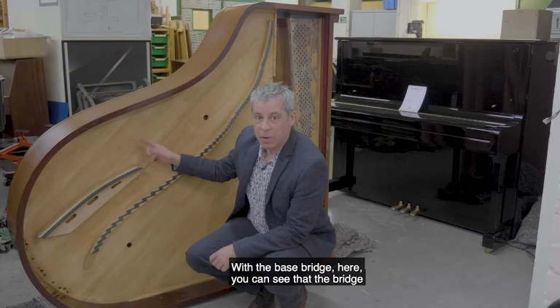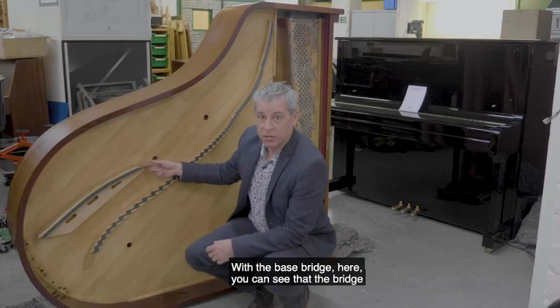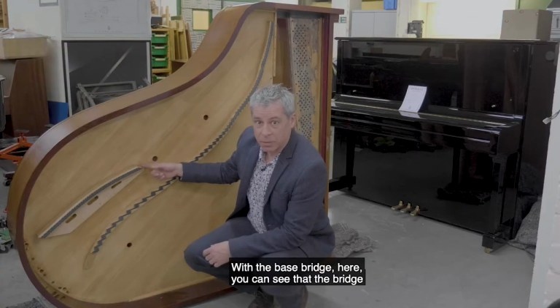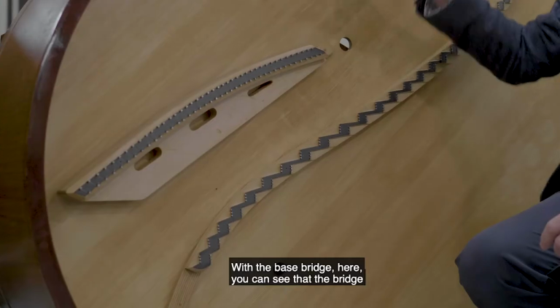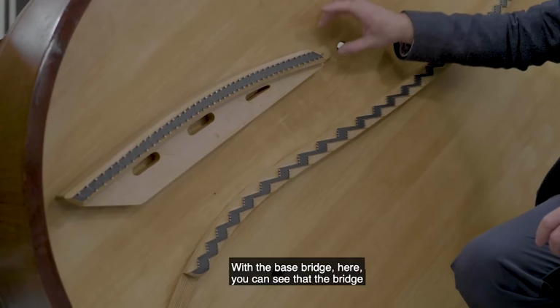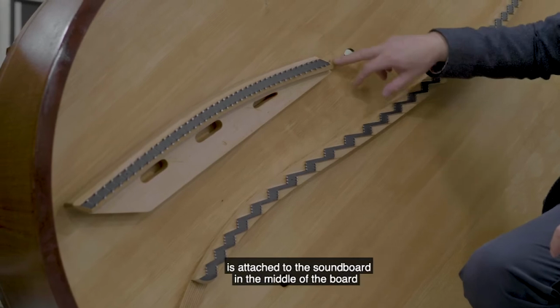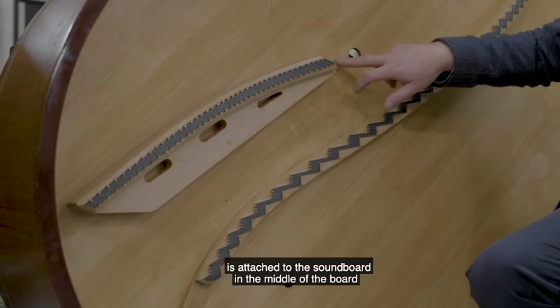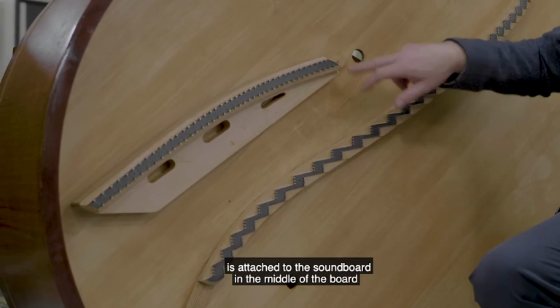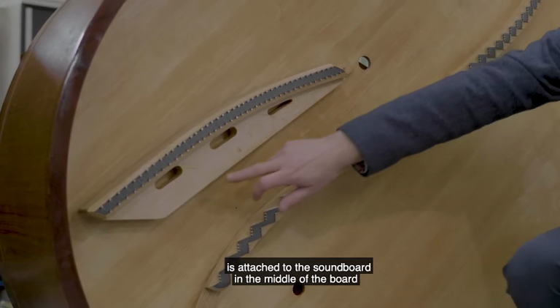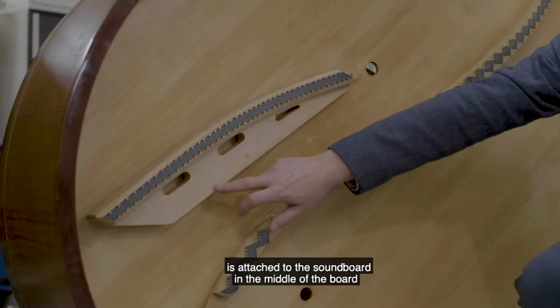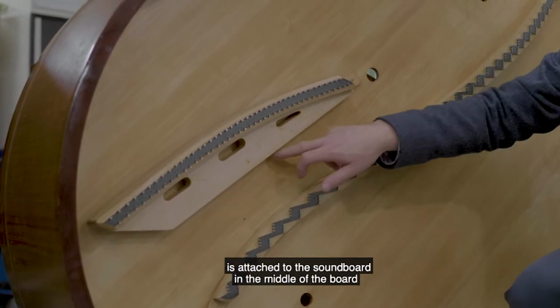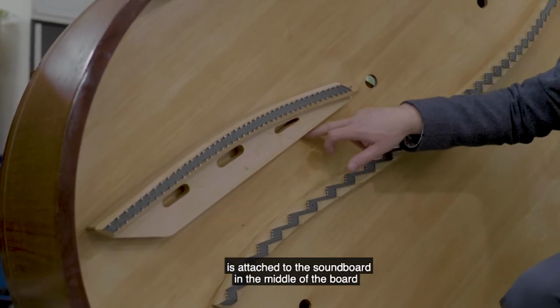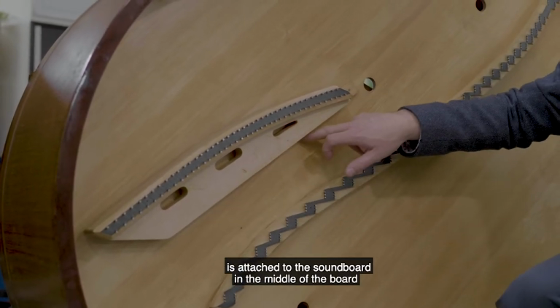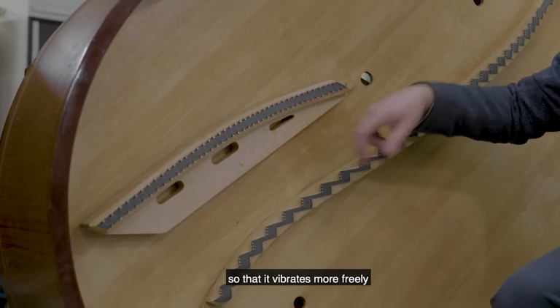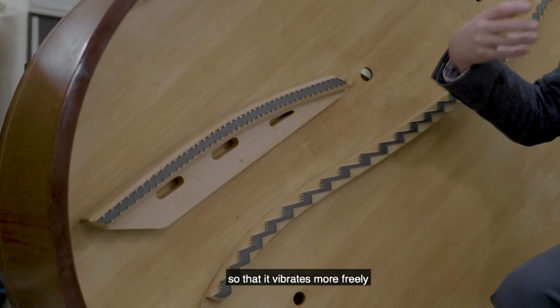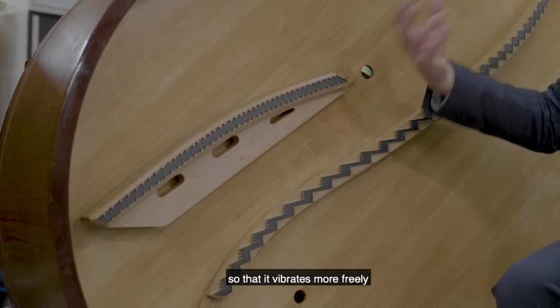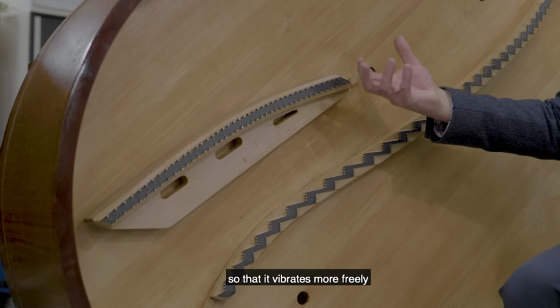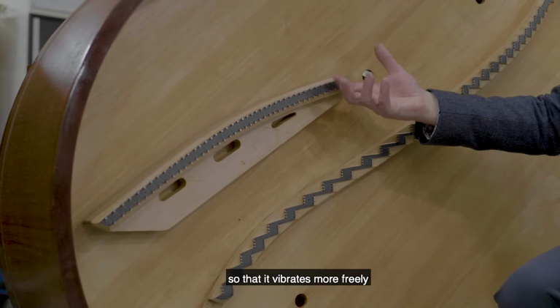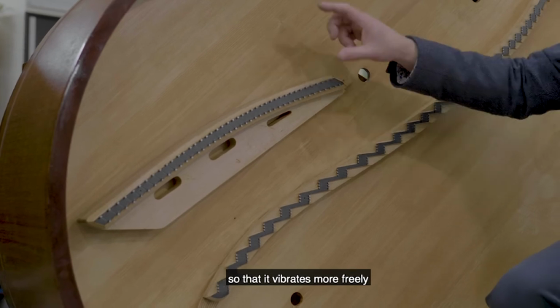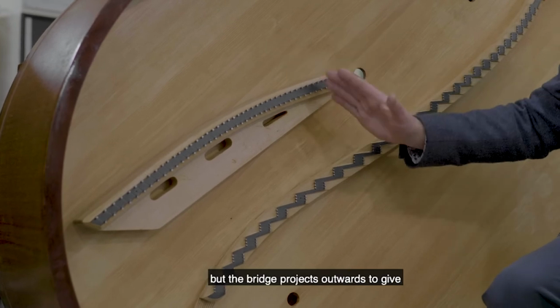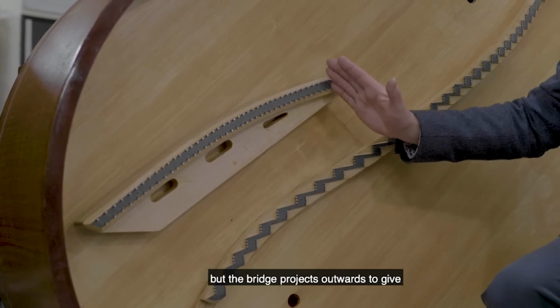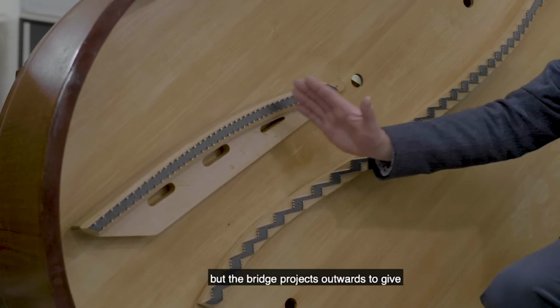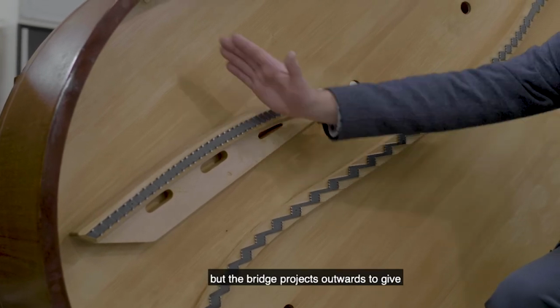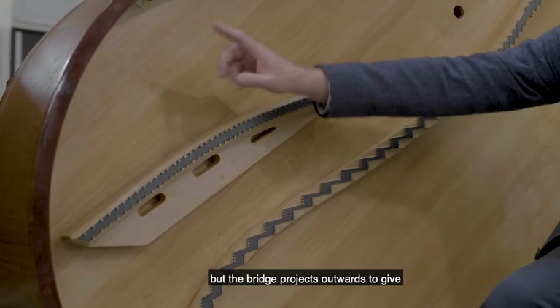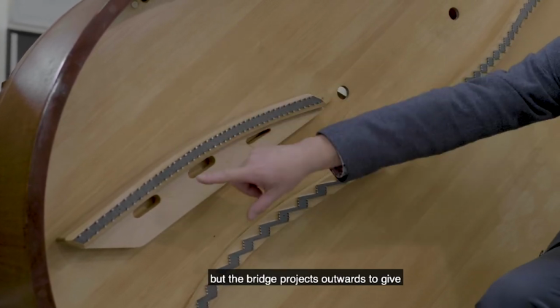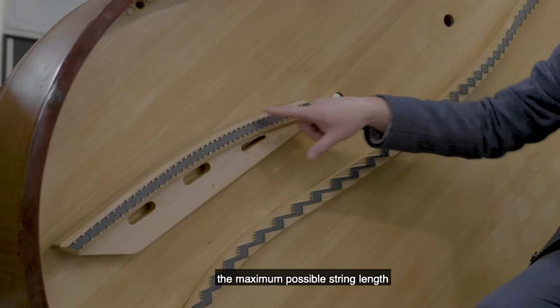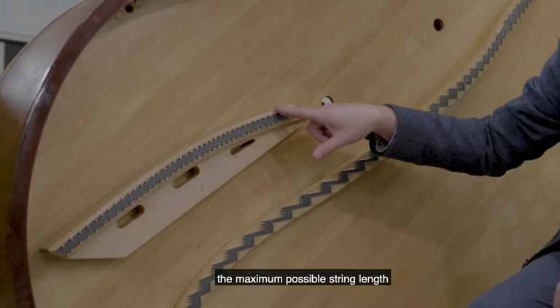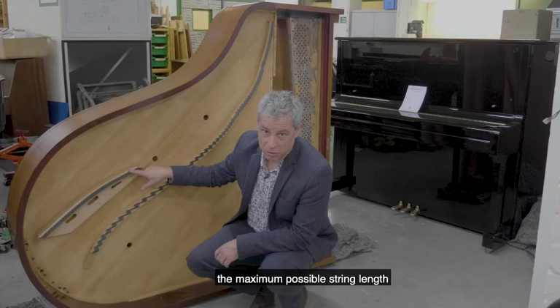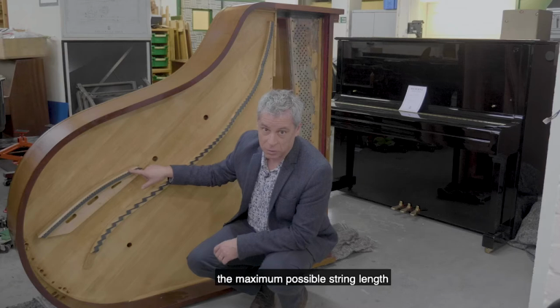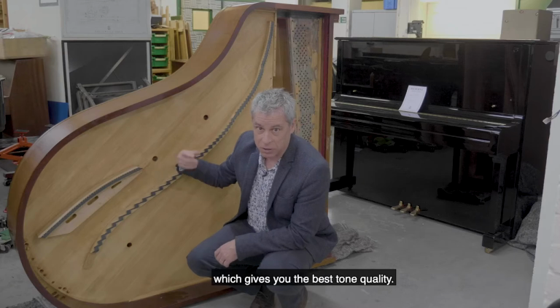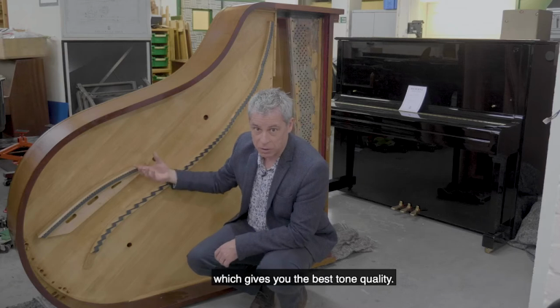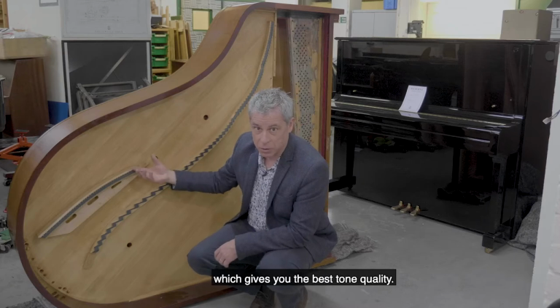With the bass bridge here, you can see that the bridge is attached to the soundboard in the middle of the board so that it vibrates more freely, but the bridge projects outwards to give the maximum possible string length, which gives you the best tone quality.